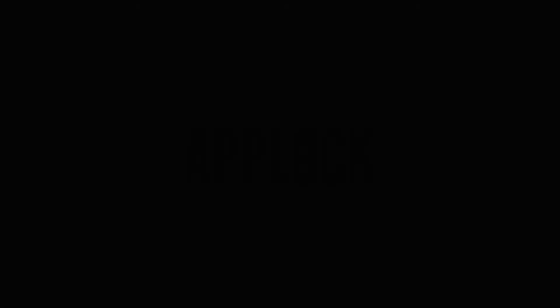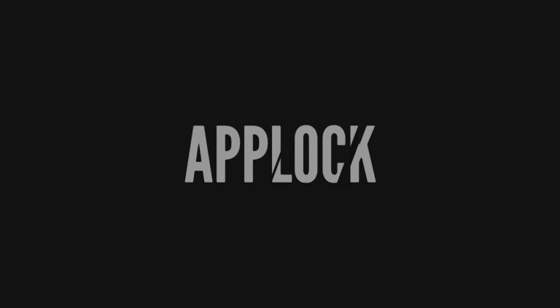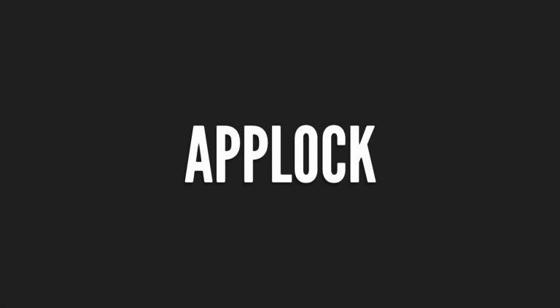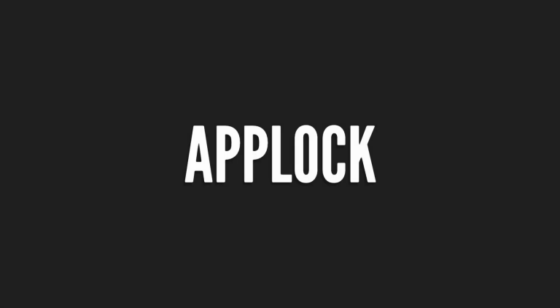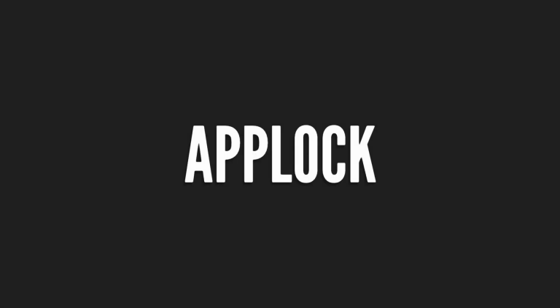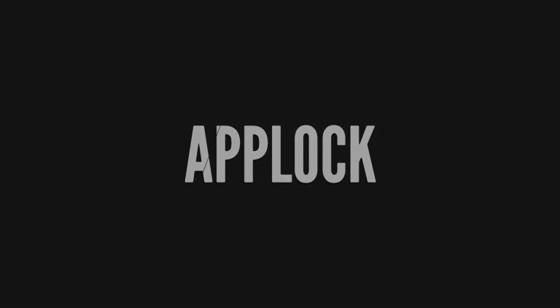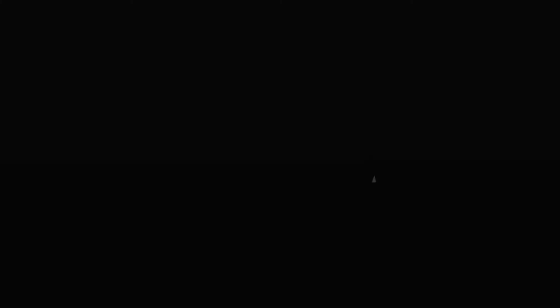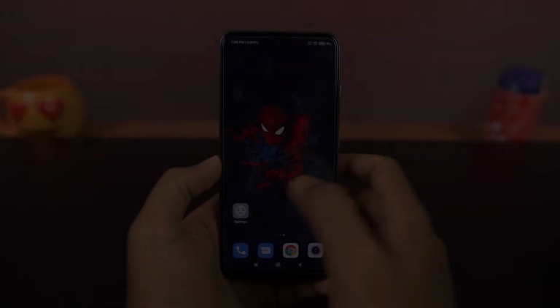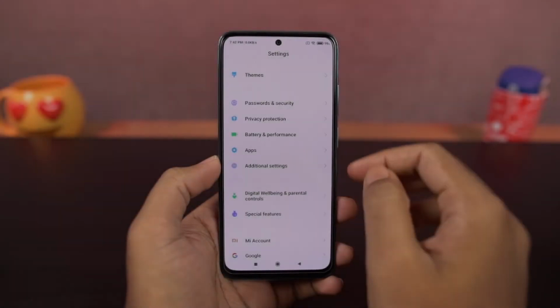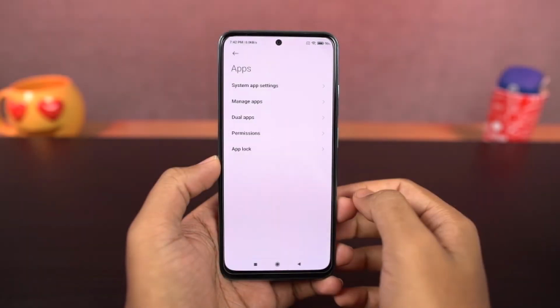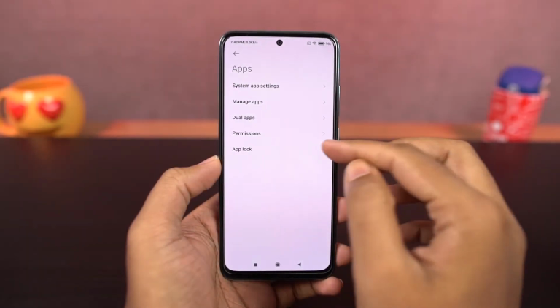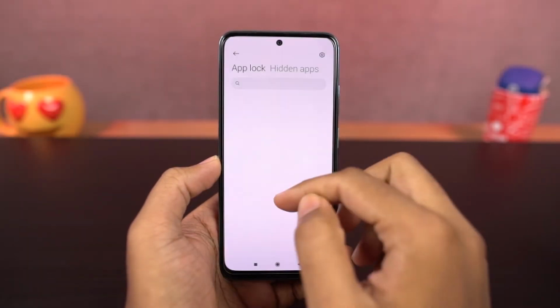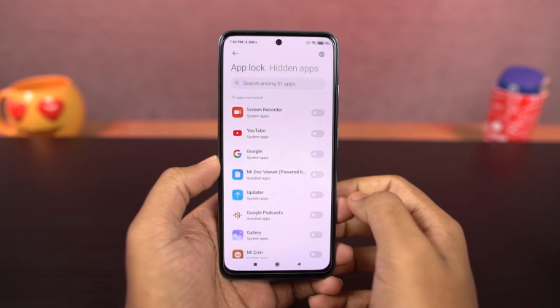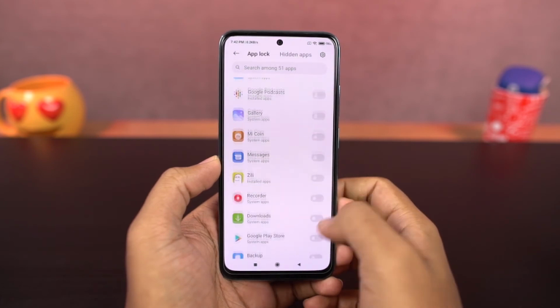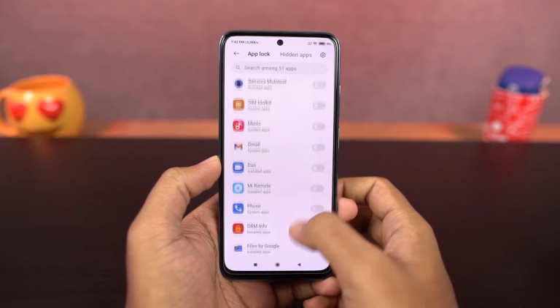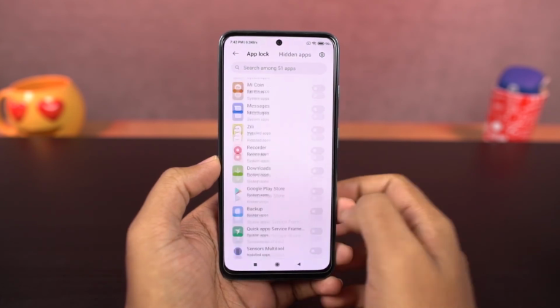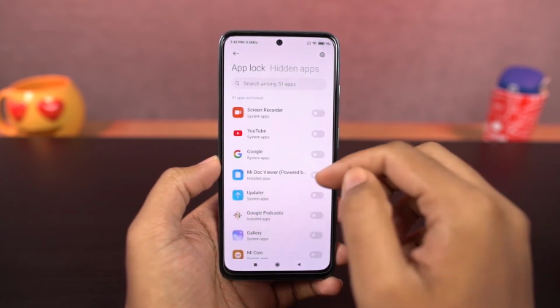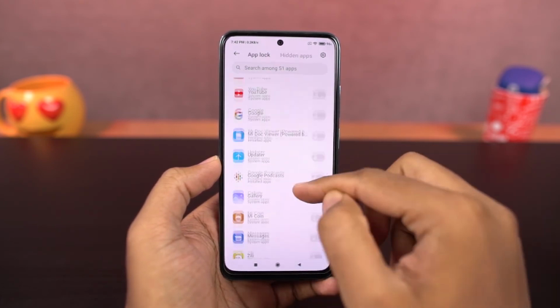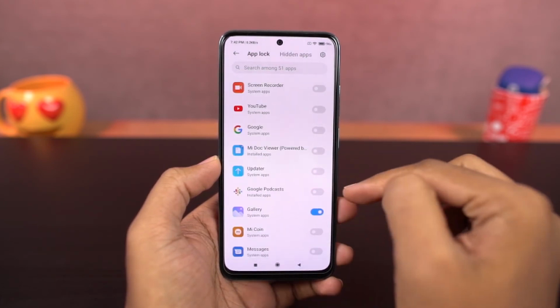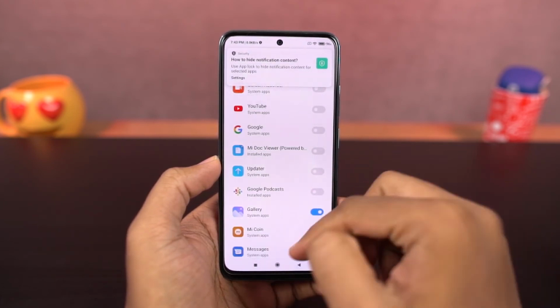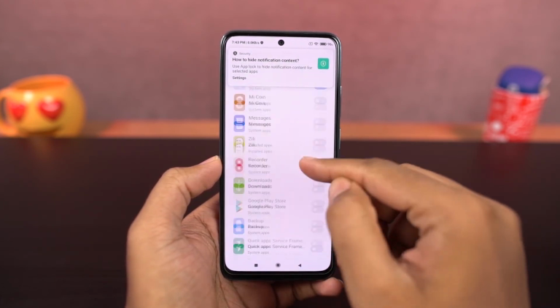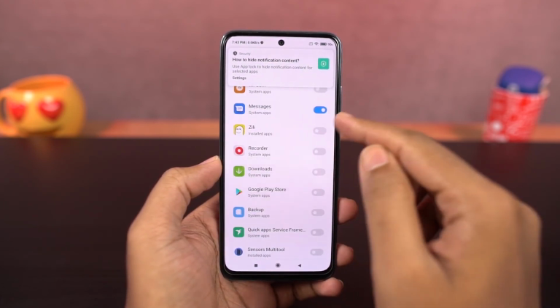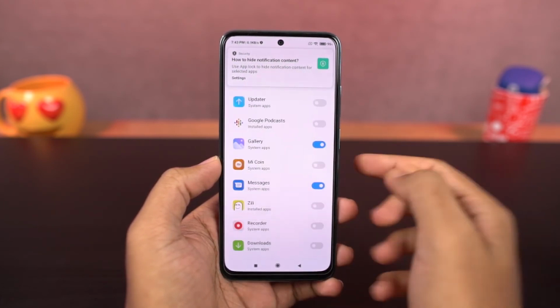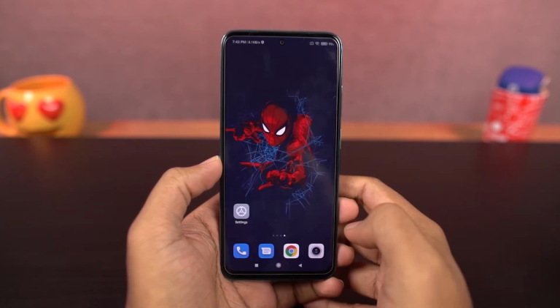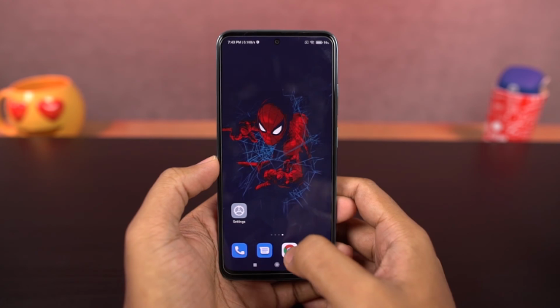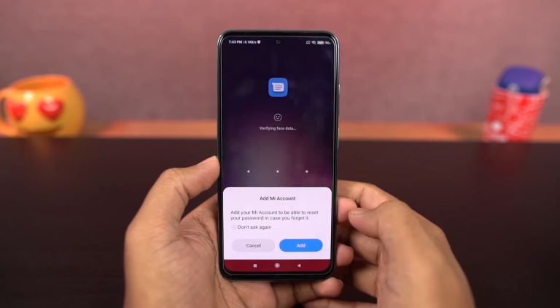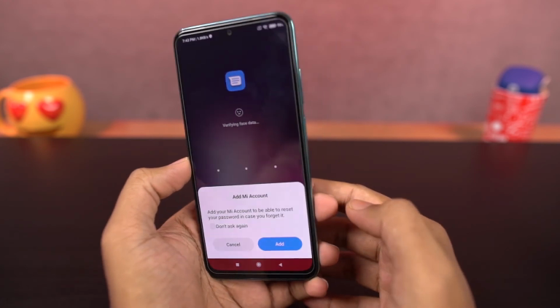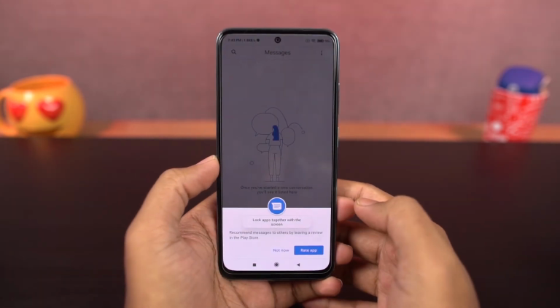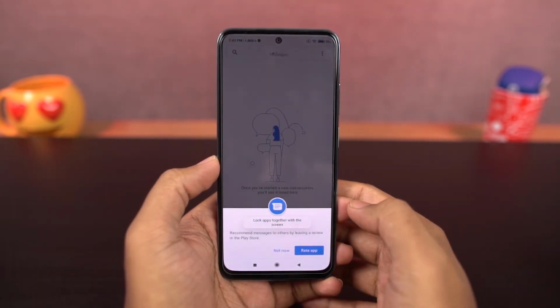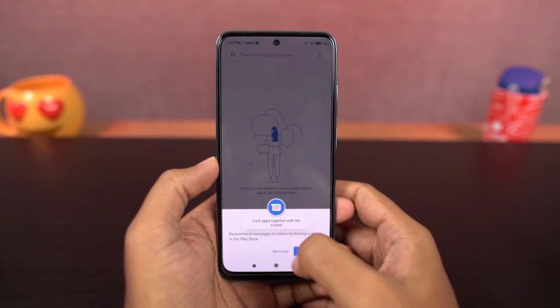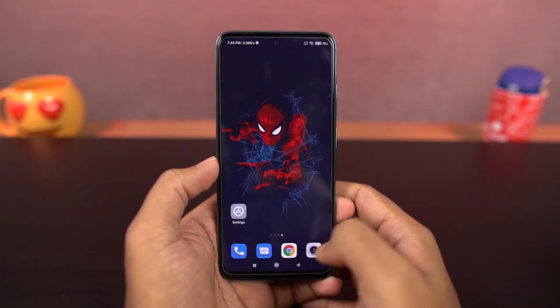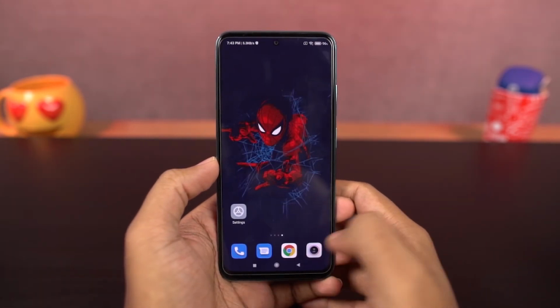Next, this phone has app lock. Here you can select the apps you want to lock, then go to its settings and enable the toggle for fingerprint and face unlock. You can use pattern, fingerprint, or face unlock to unlock an application. Here's a quick preview.